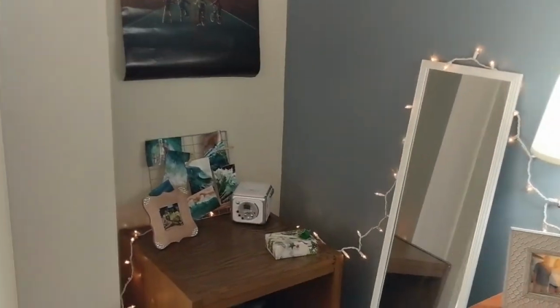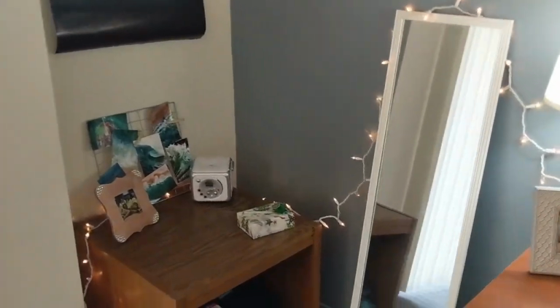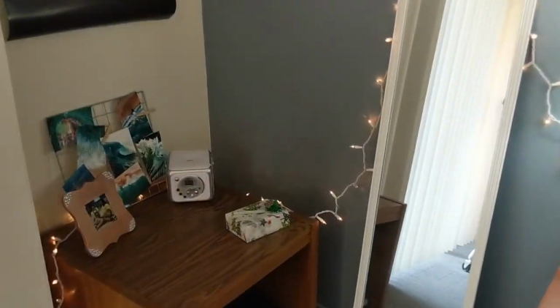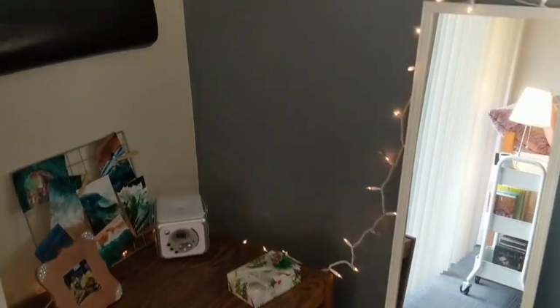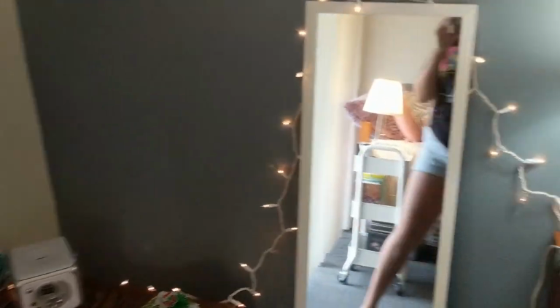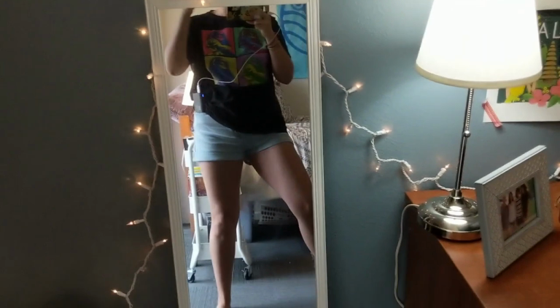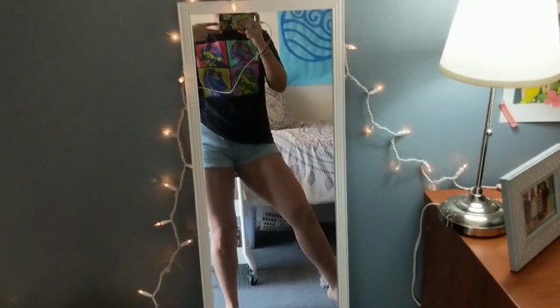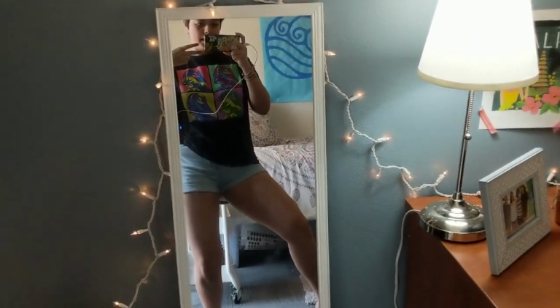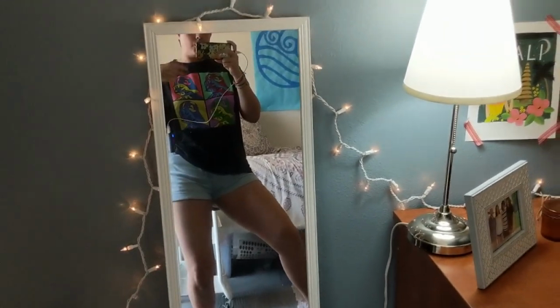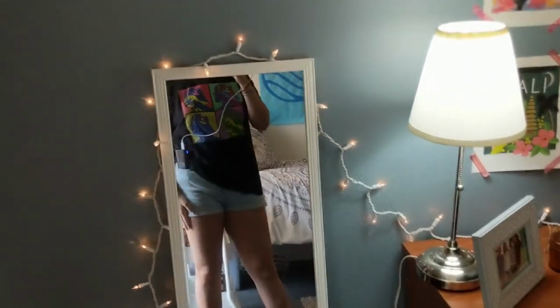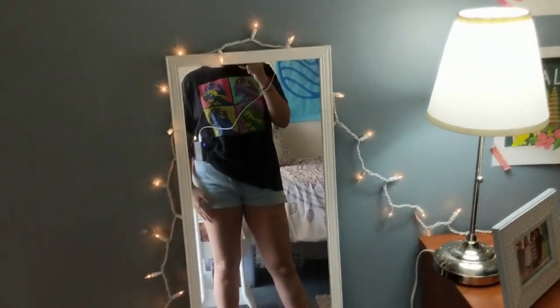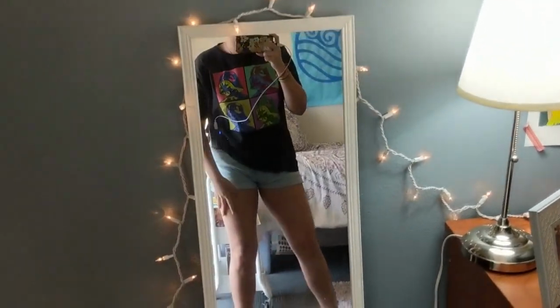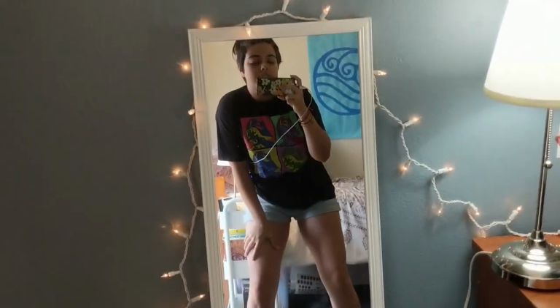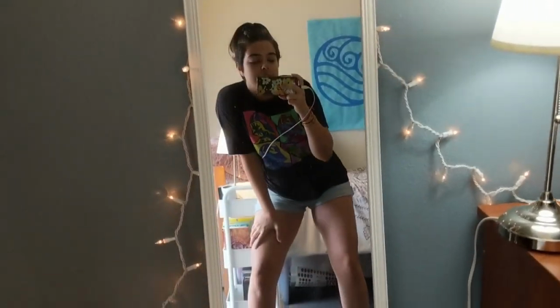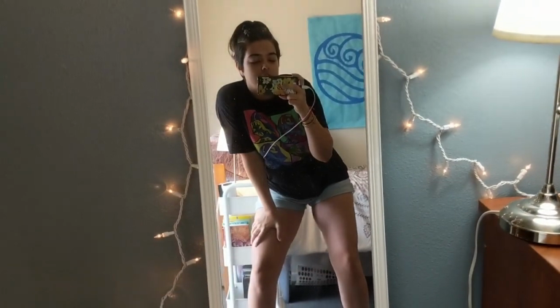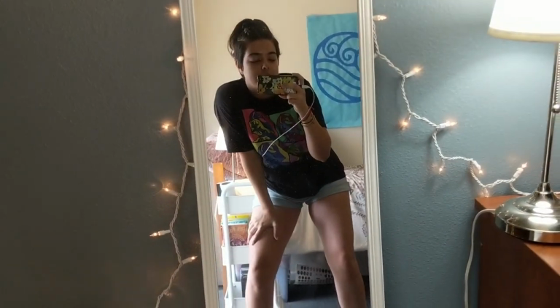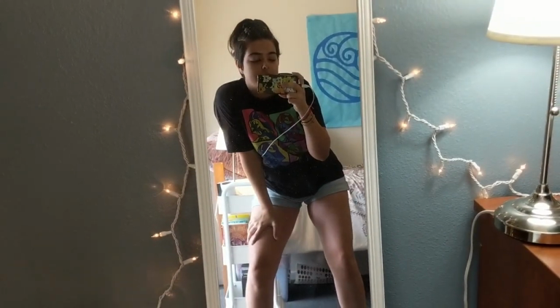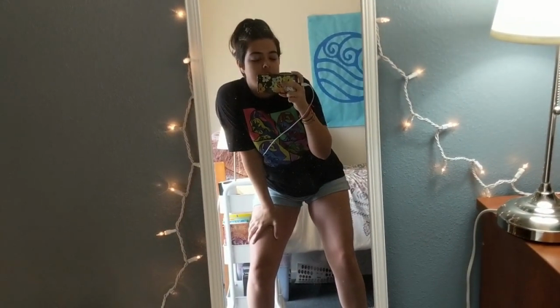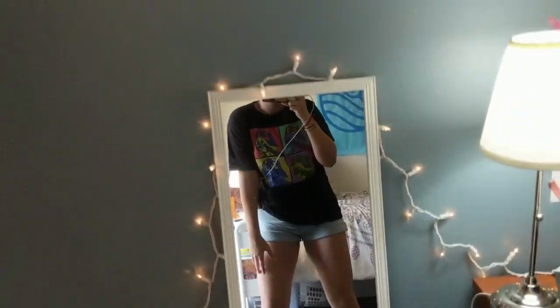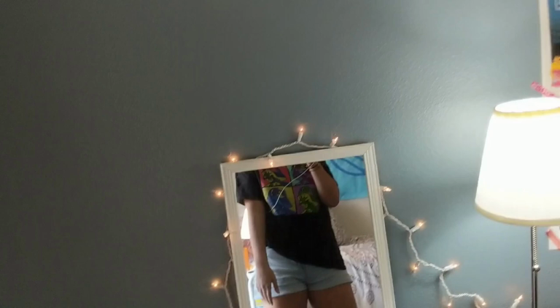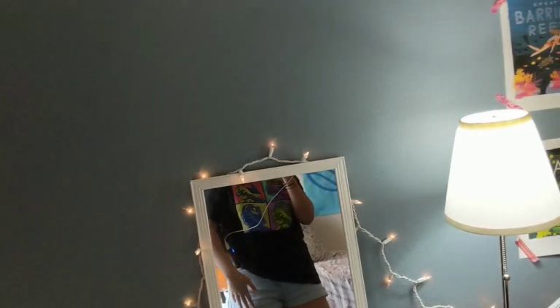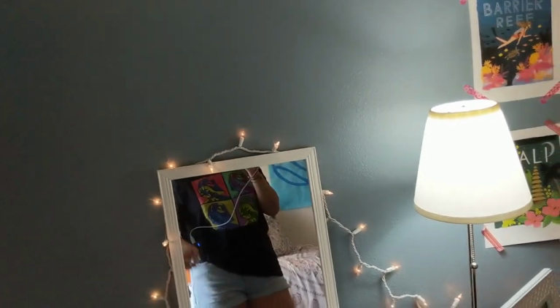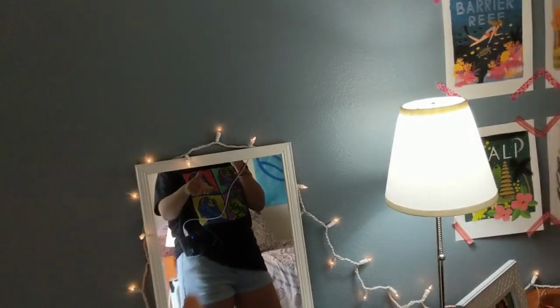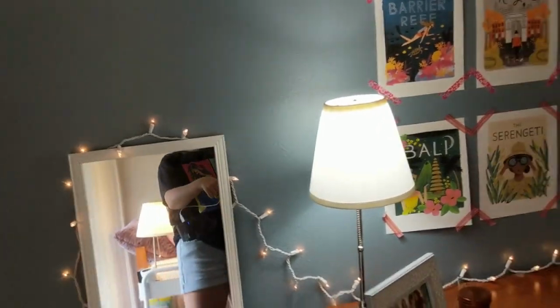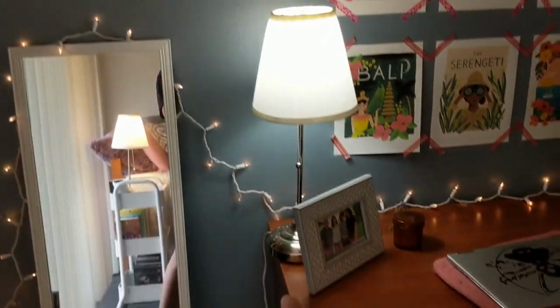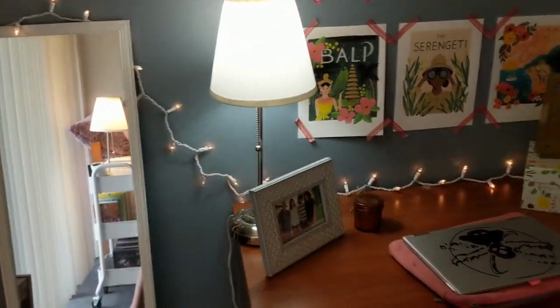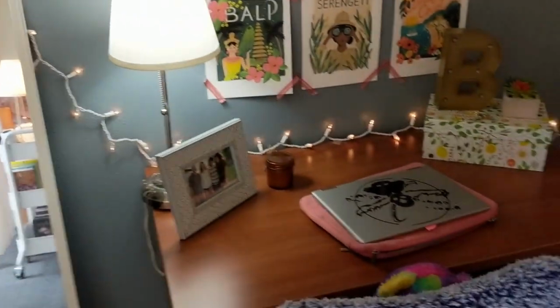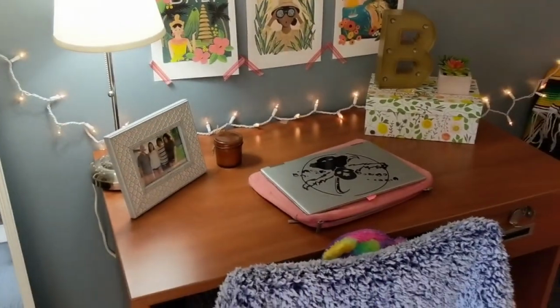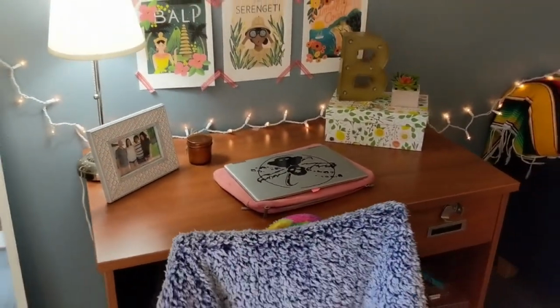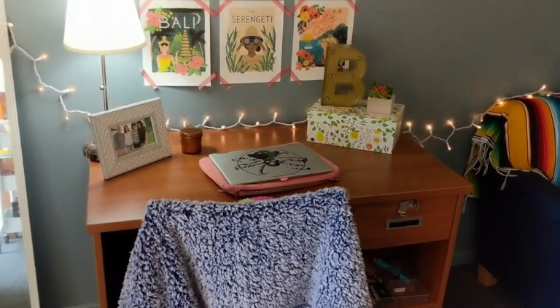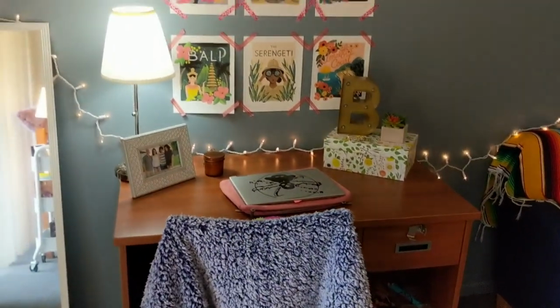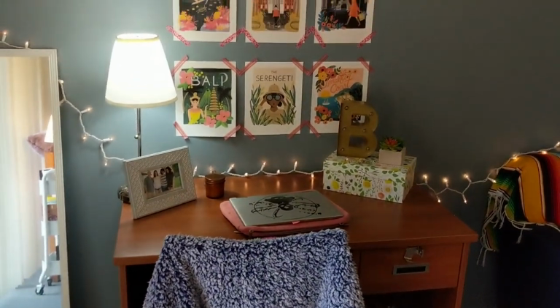I have this mirror that I got at Target. I'm tall so I have to crouch. Anyways, I have these lights kind of going all around. And now we are at my desk area.